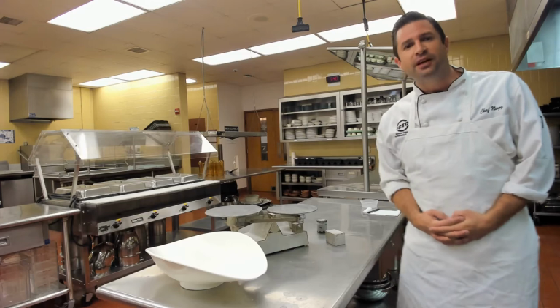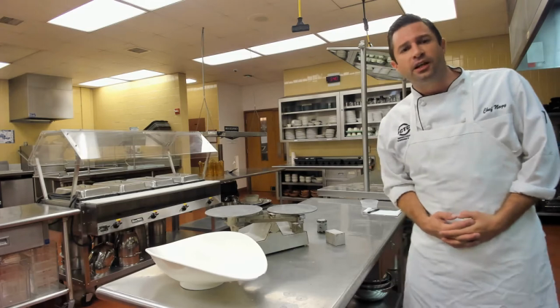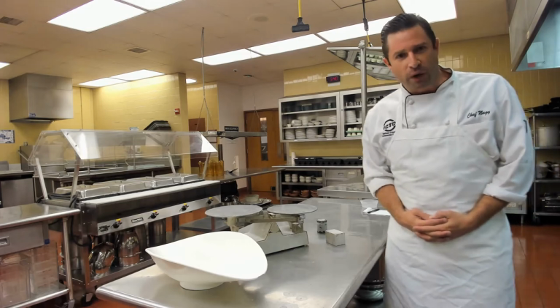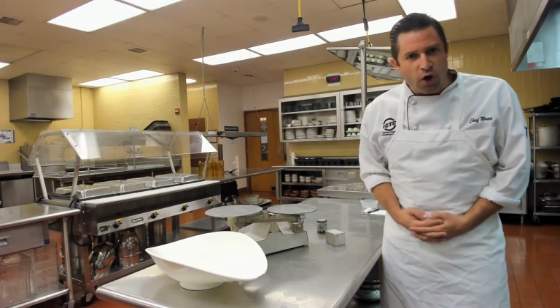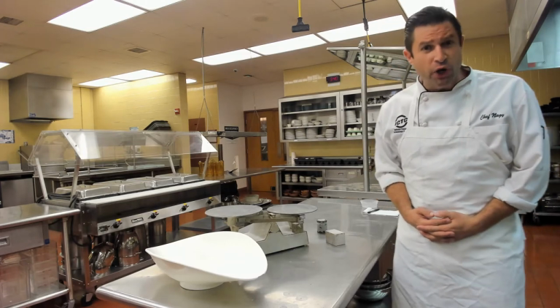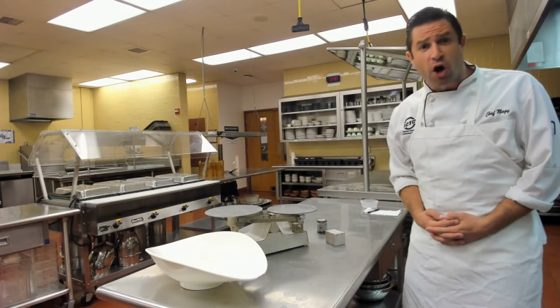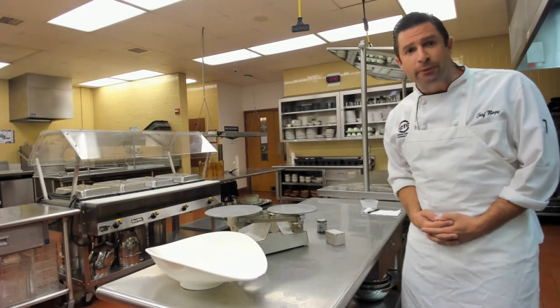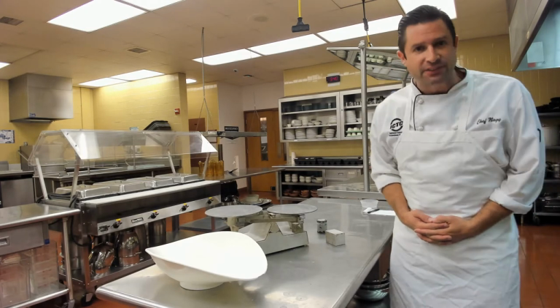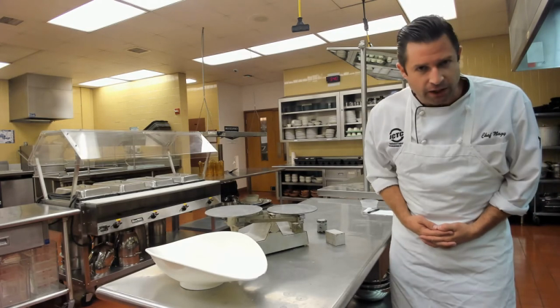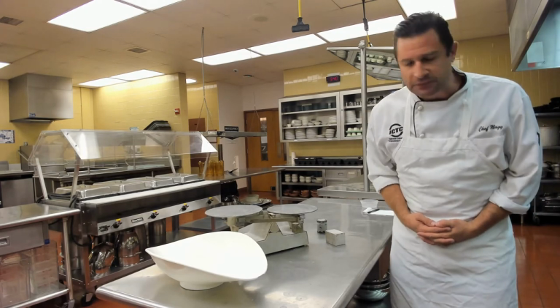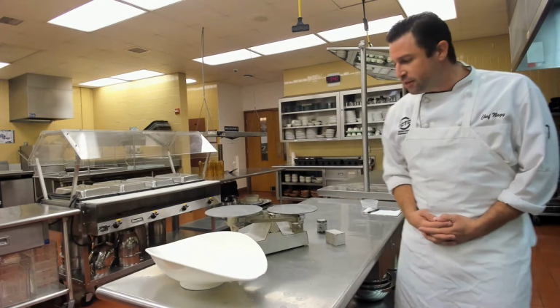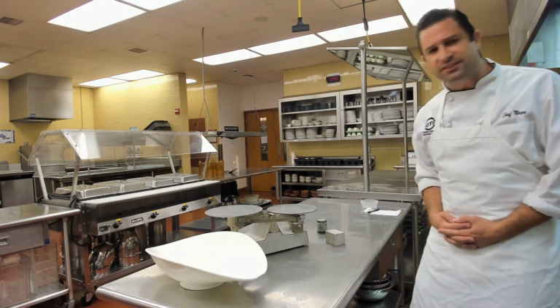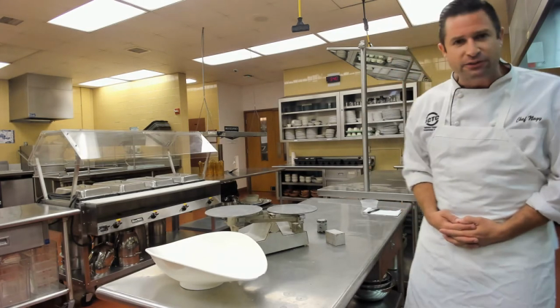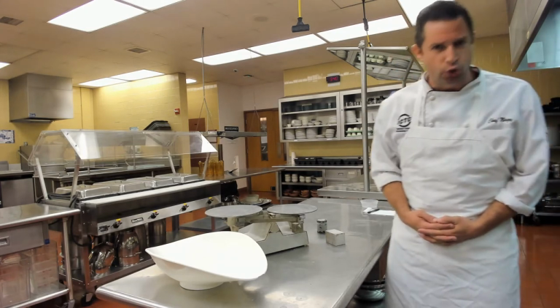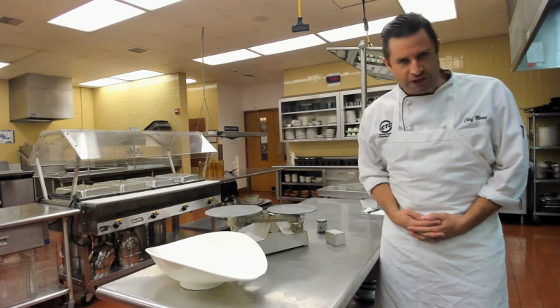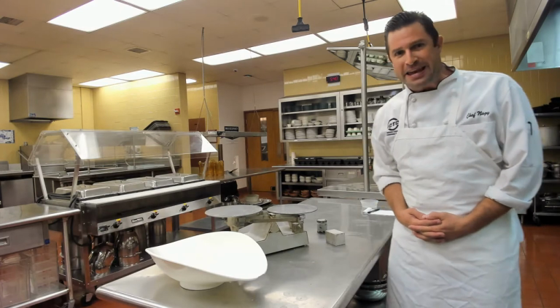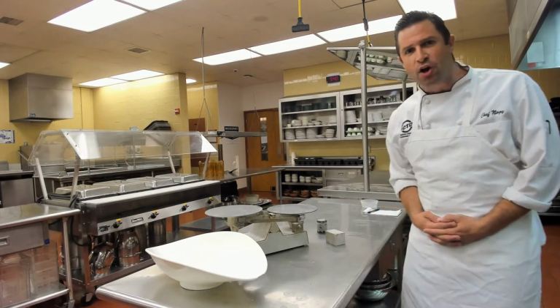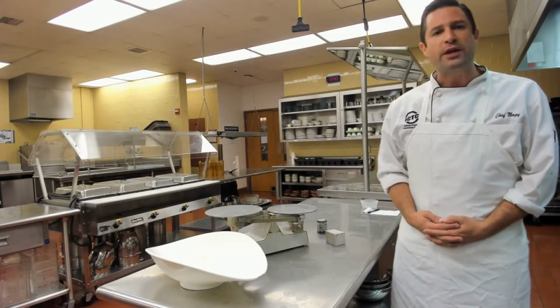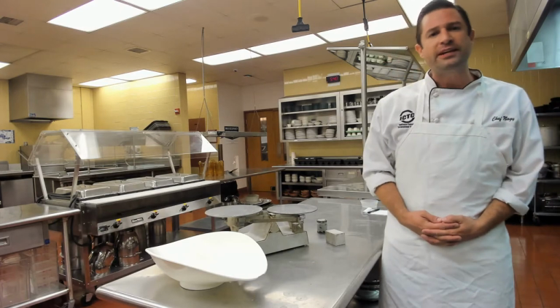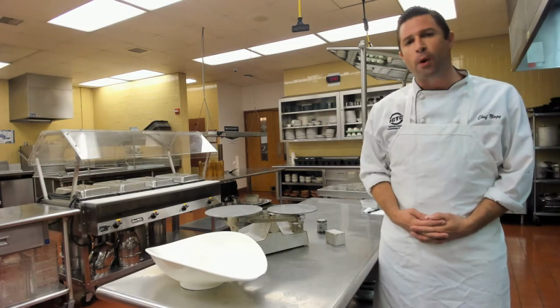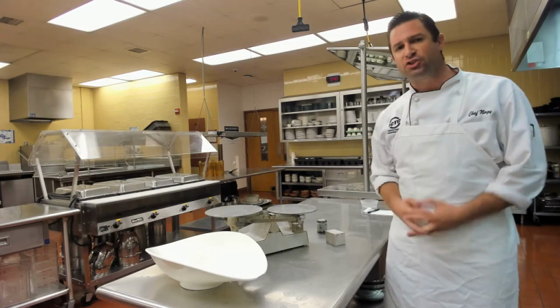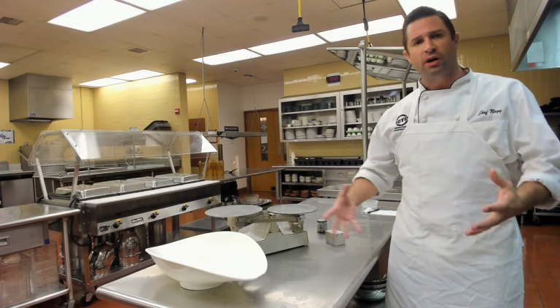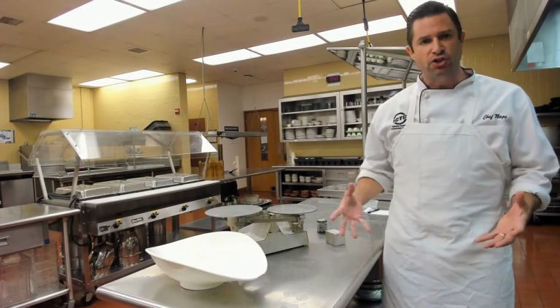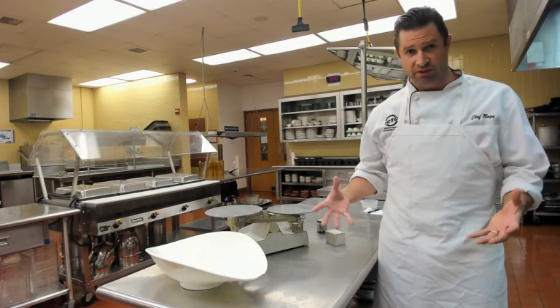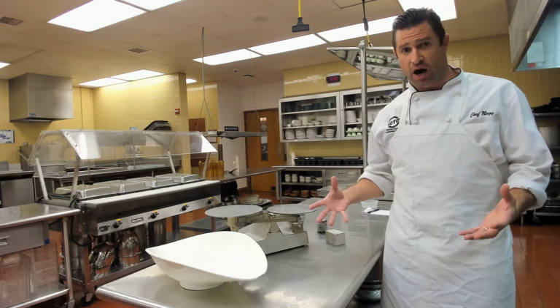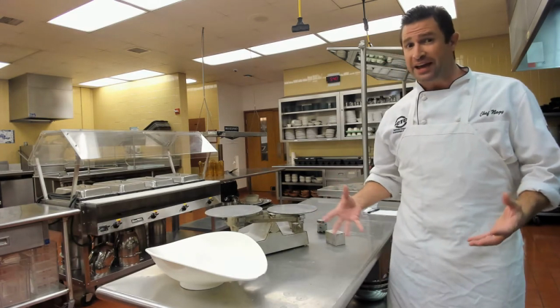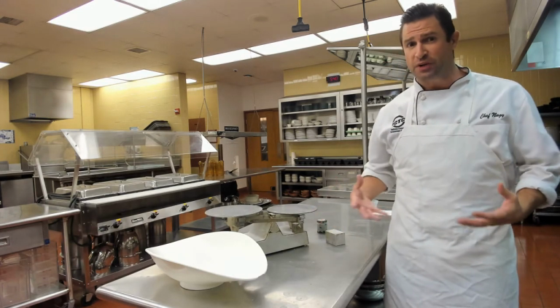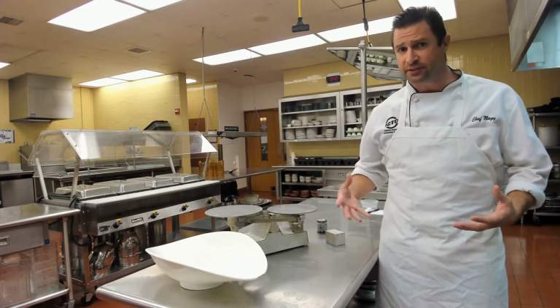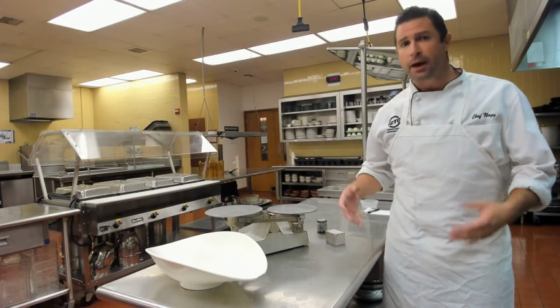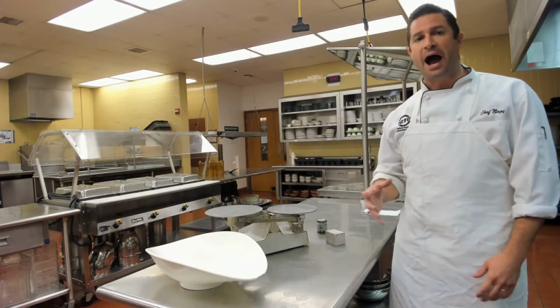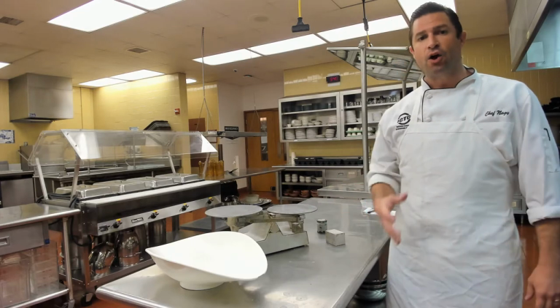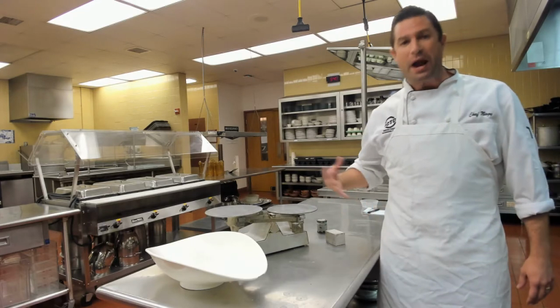We're going to talk about the balance scale. The balance scale is used in baking when we need to measure an ingredient by weight.